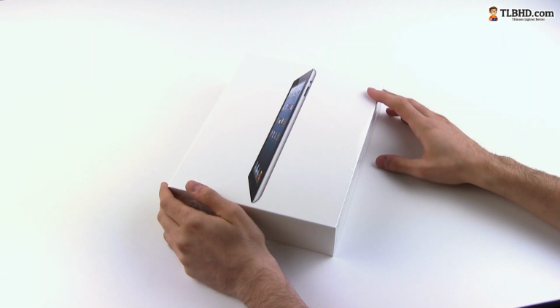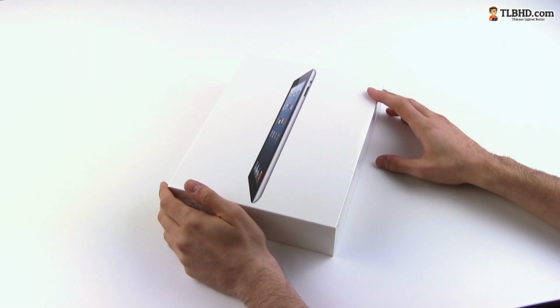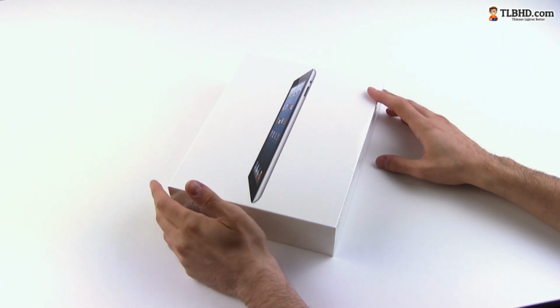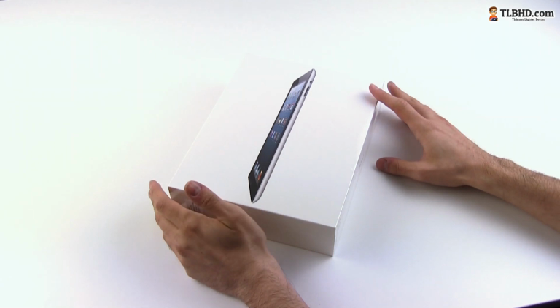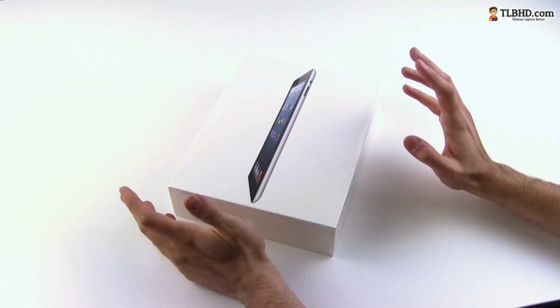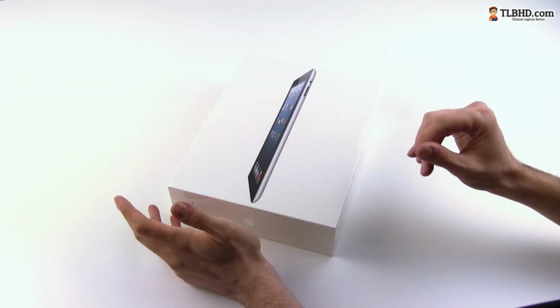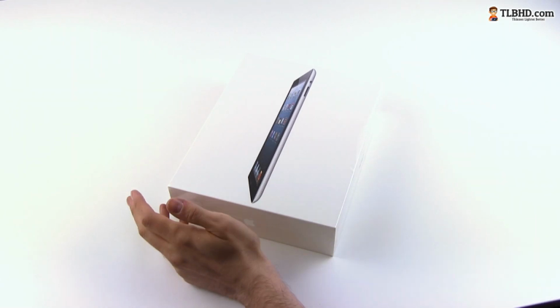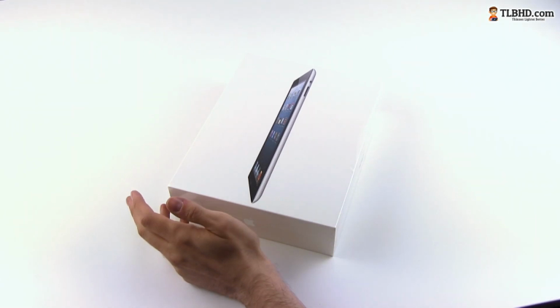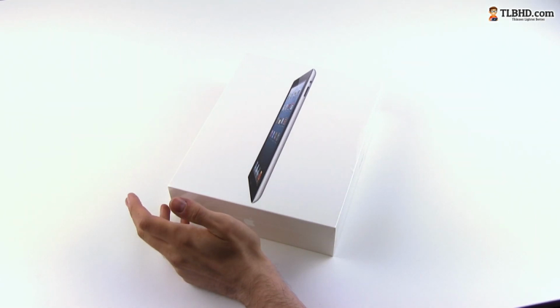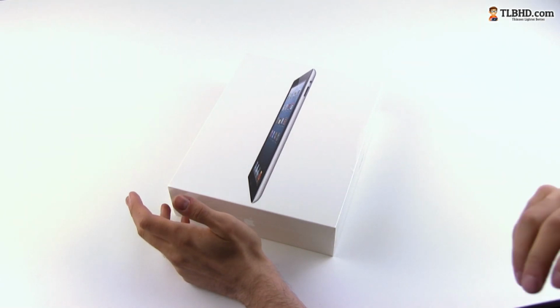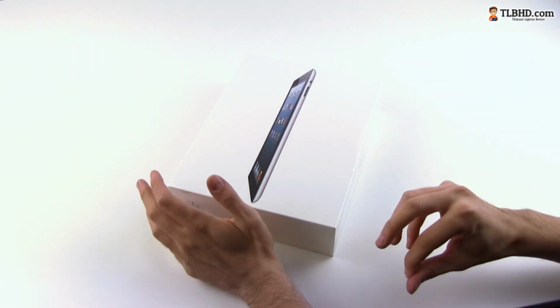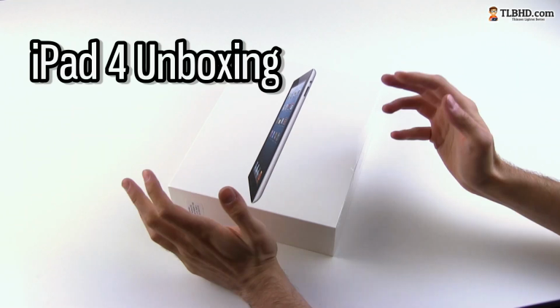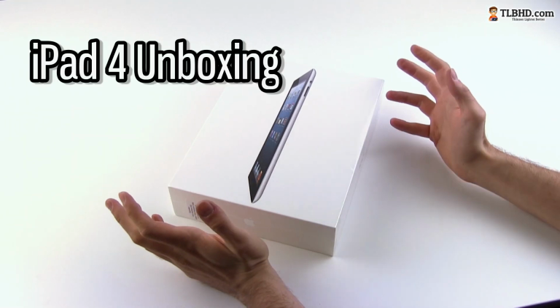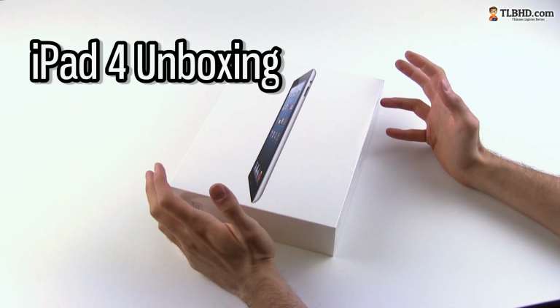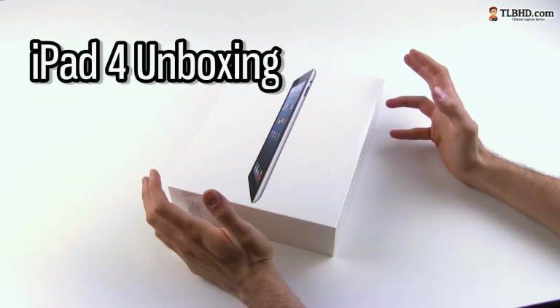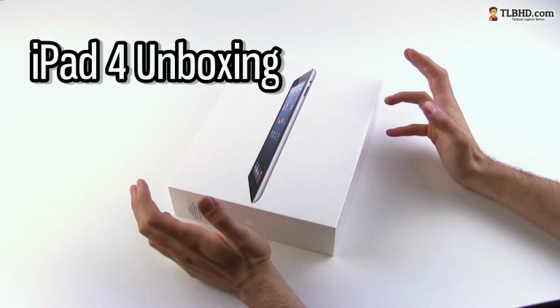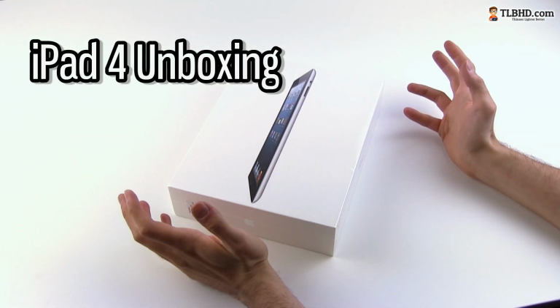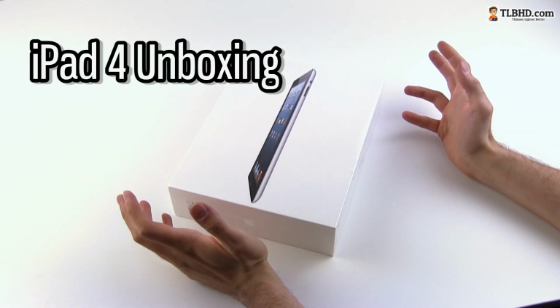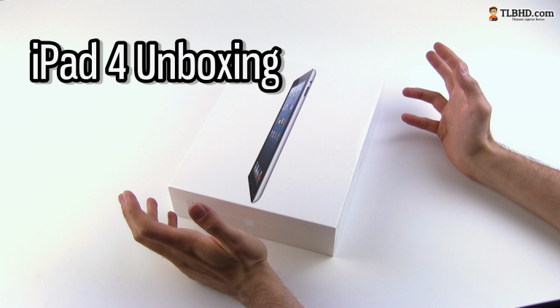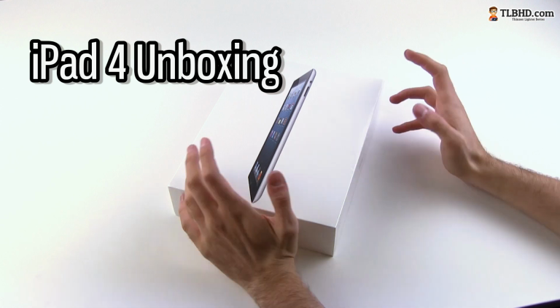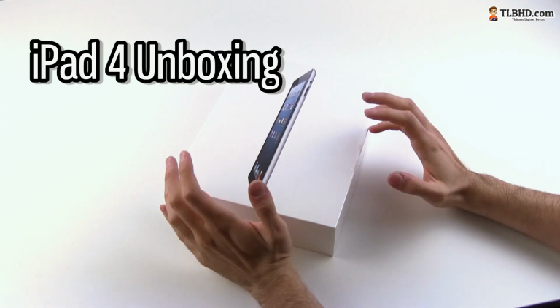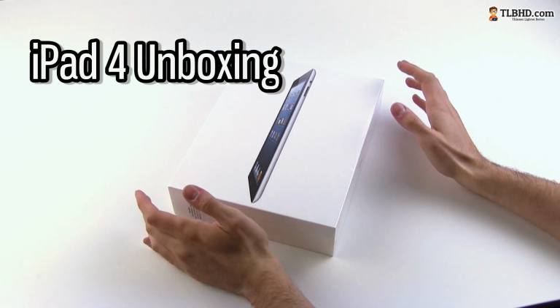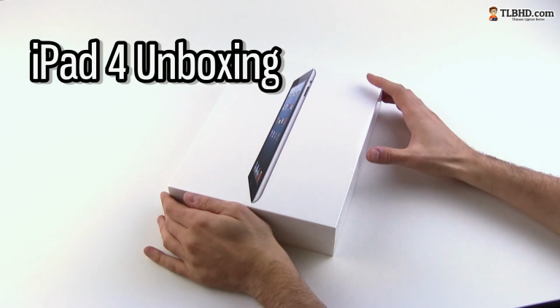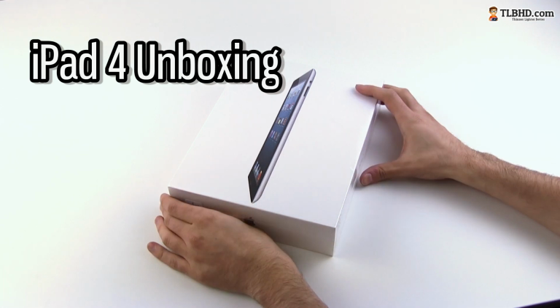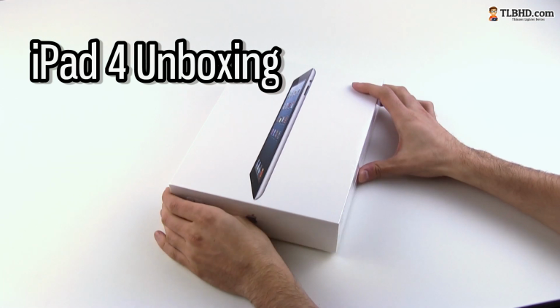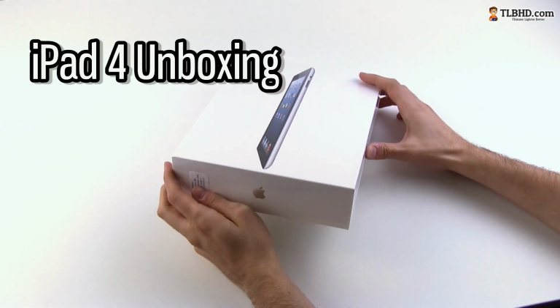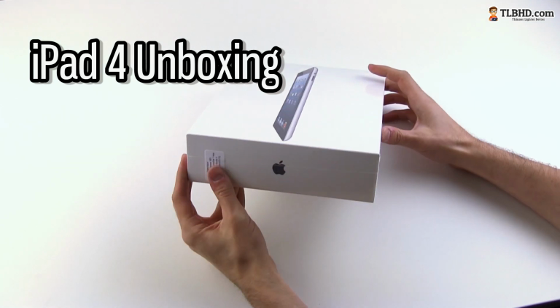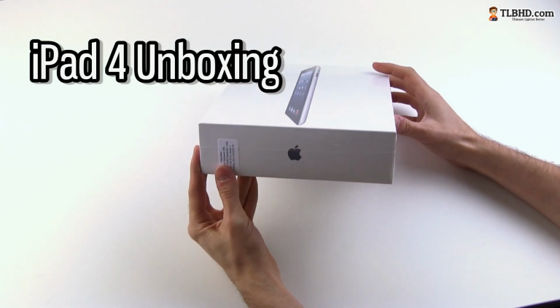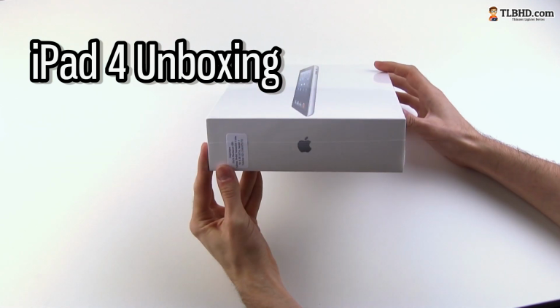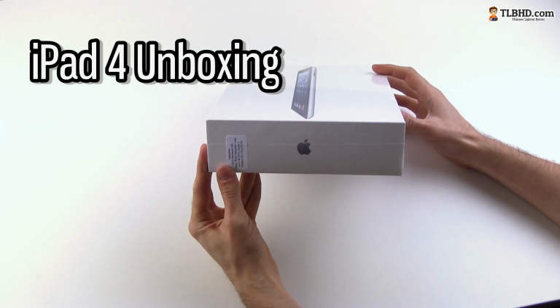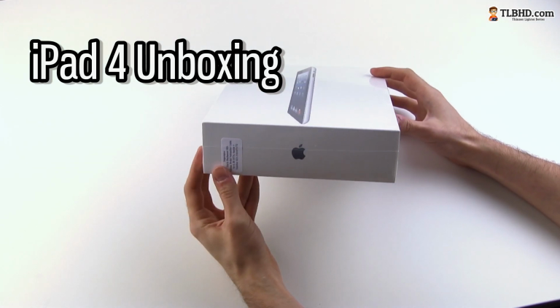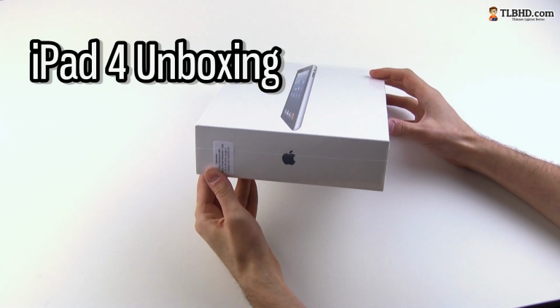Hey guys, Mike here and today we're having a look at the iPad 4, which is the new Retina iPad that was launched here at the end of 2012.